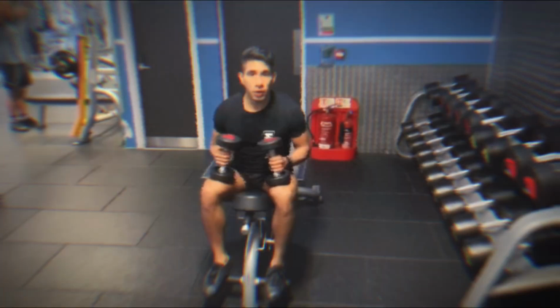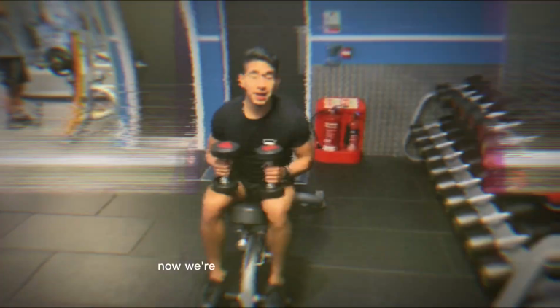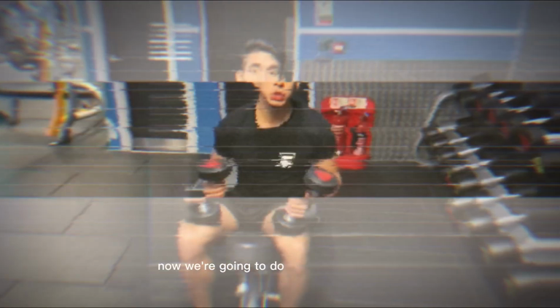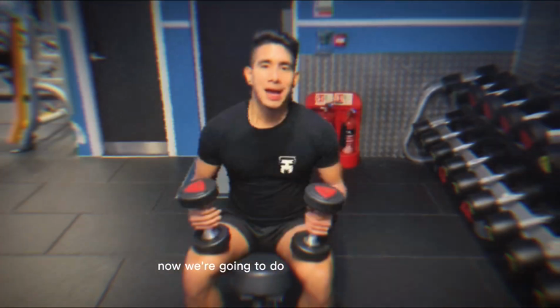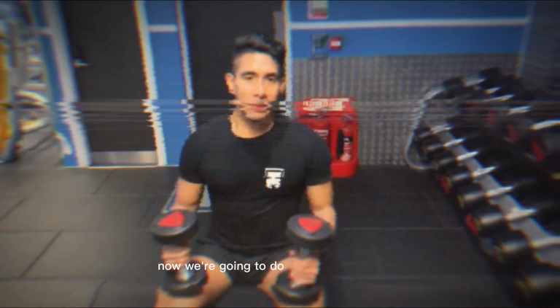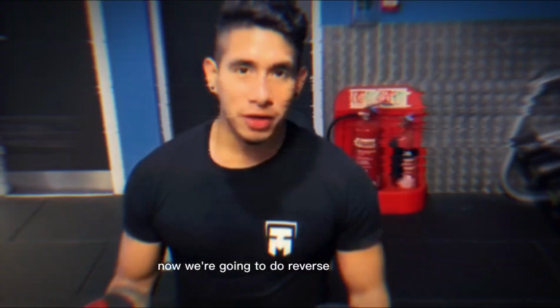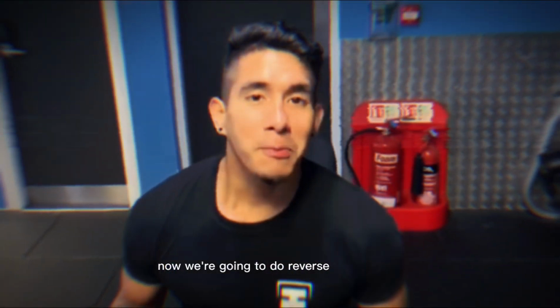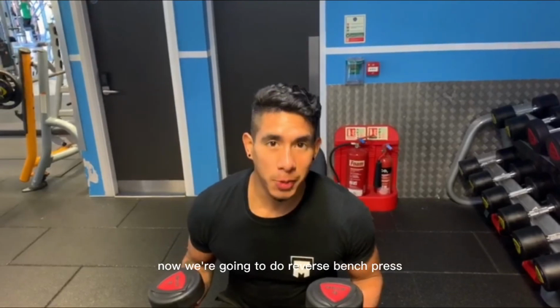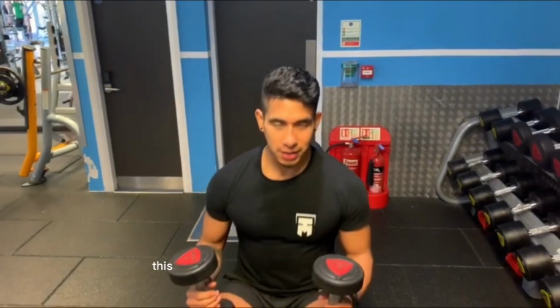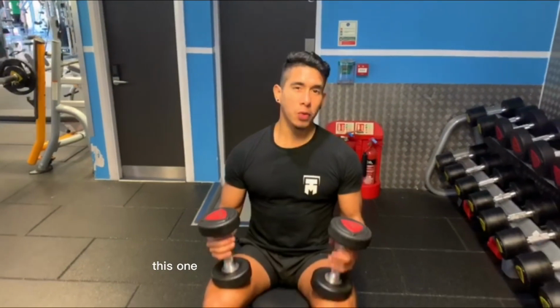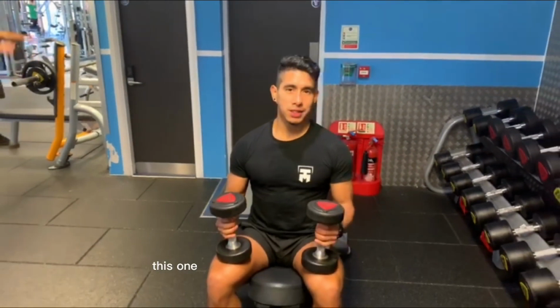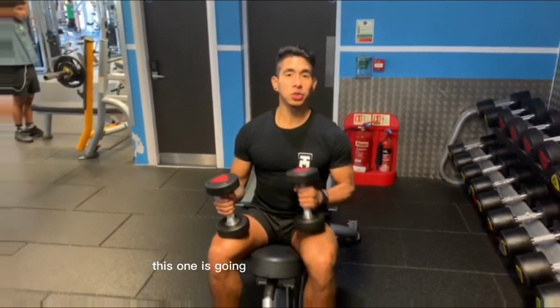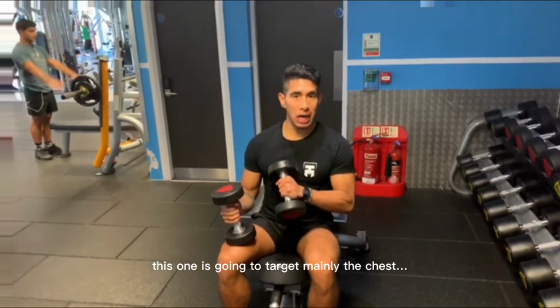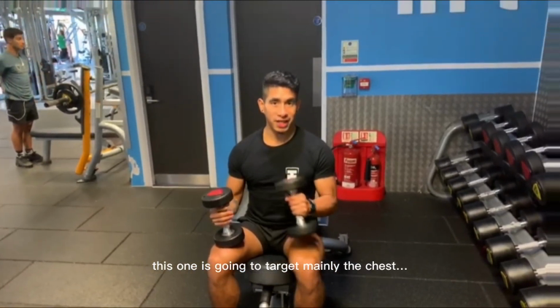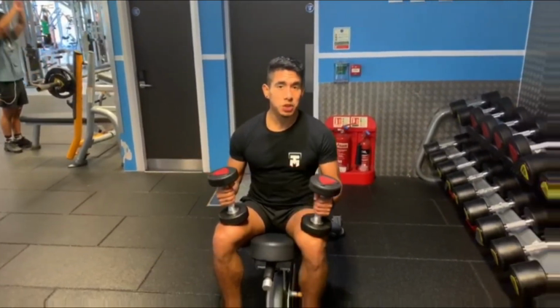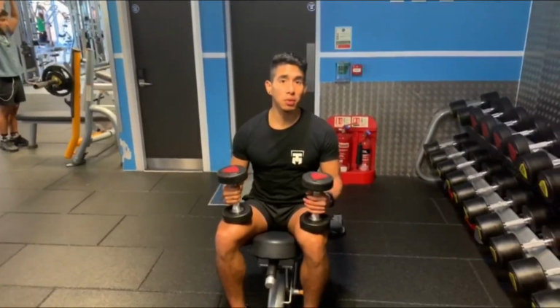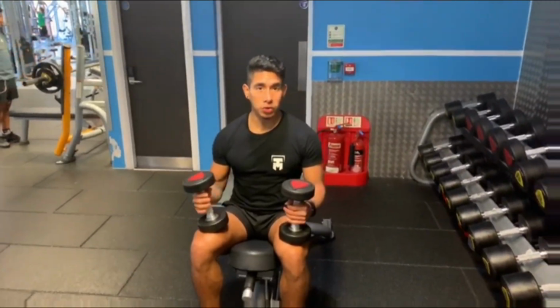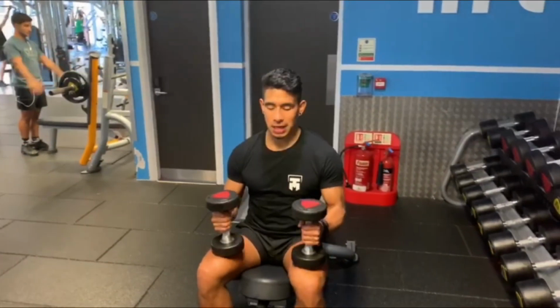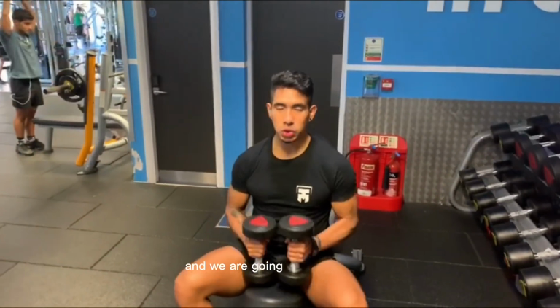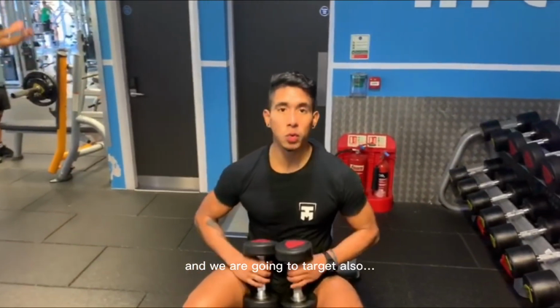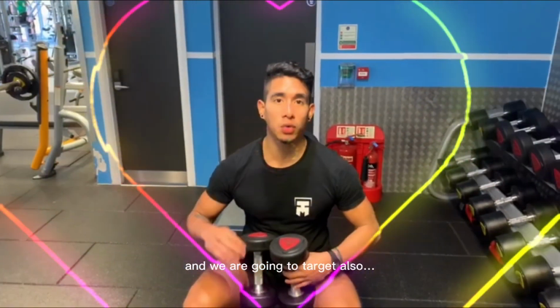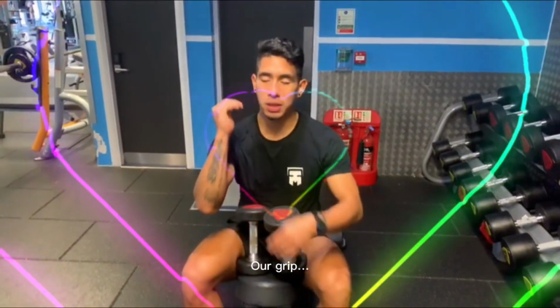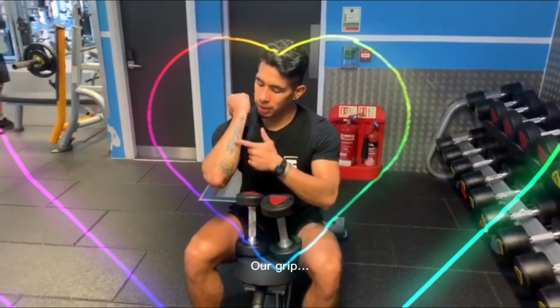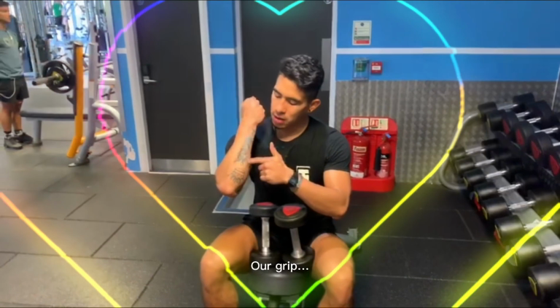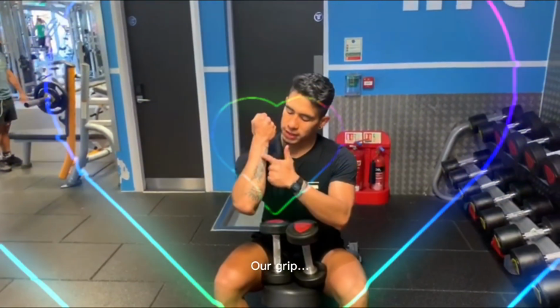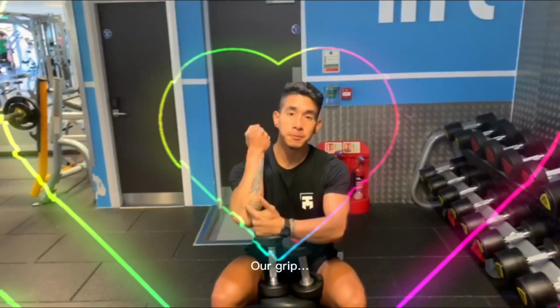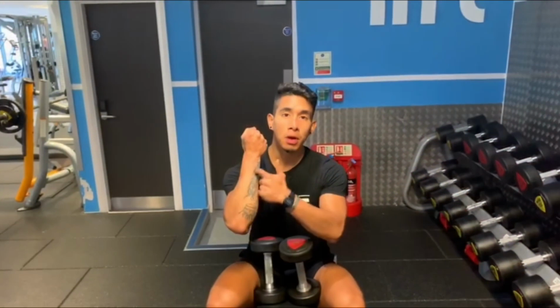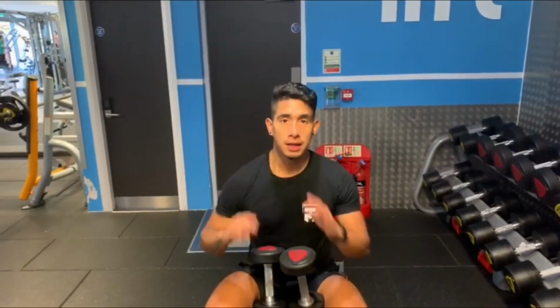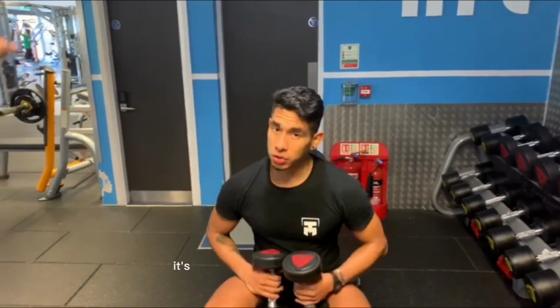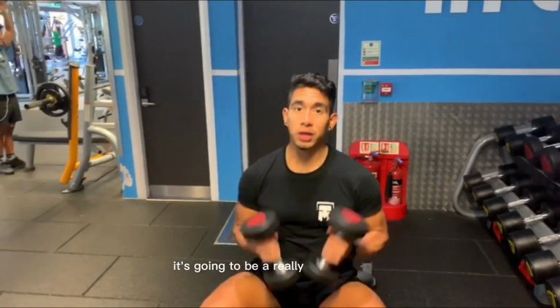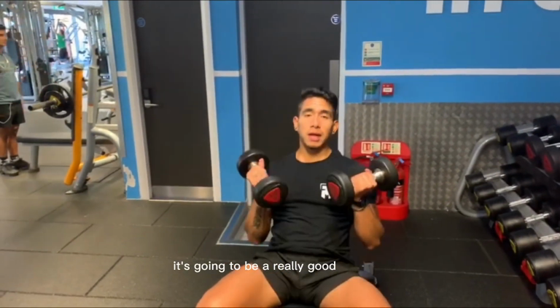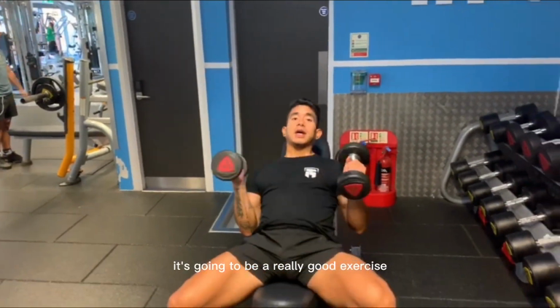Hello family, now we're going to do a reverse bench press. This one is going to be more focused on our chest, and we are going to do a workout where the grip is going to be from this side. It's going to be a really good exercise.